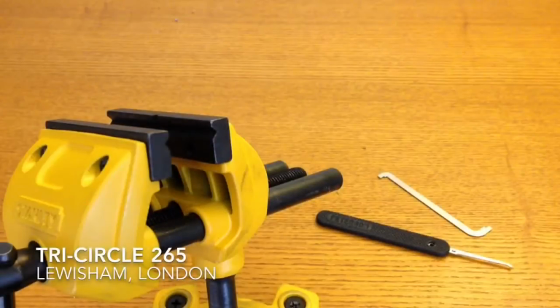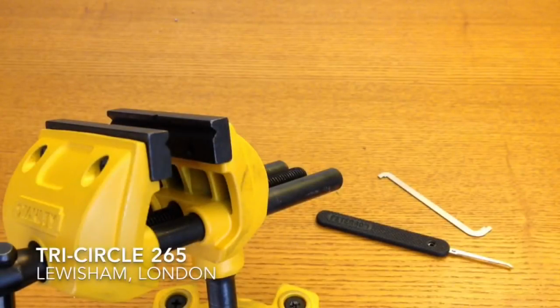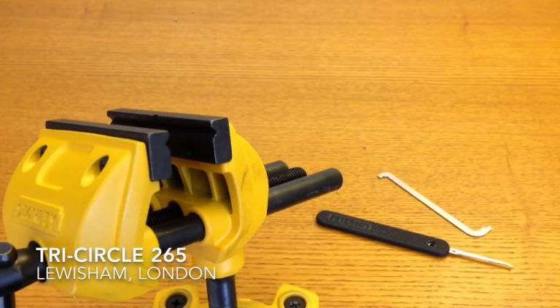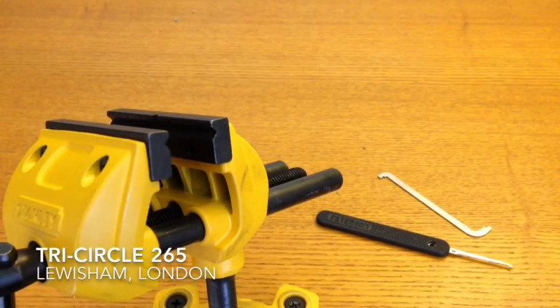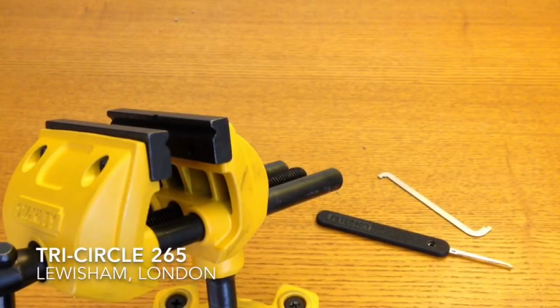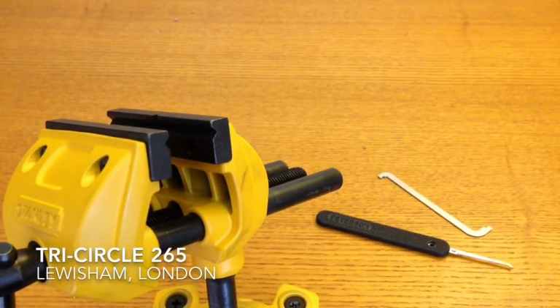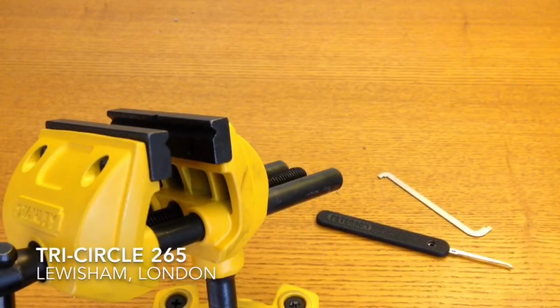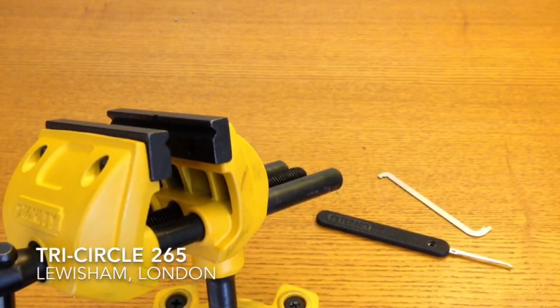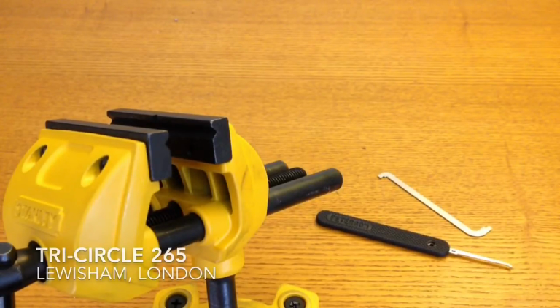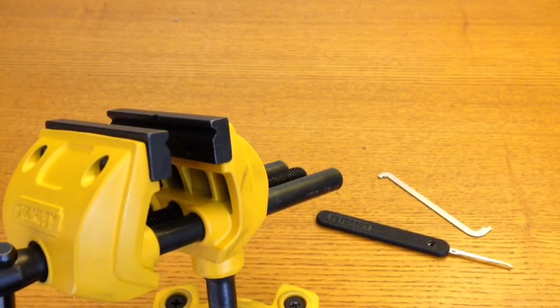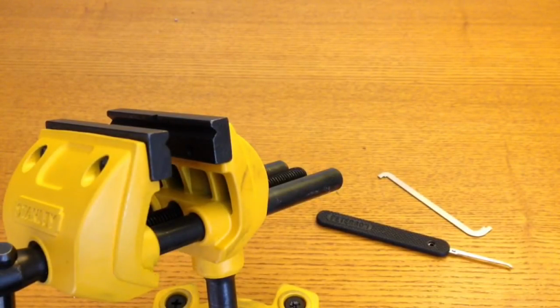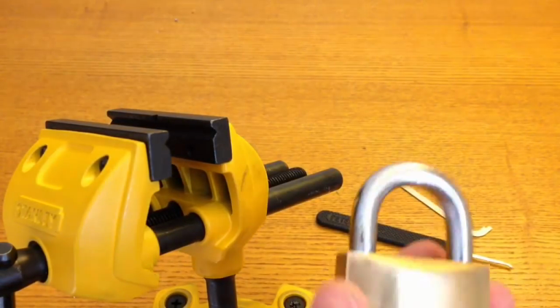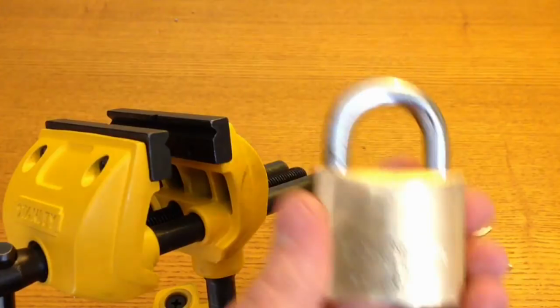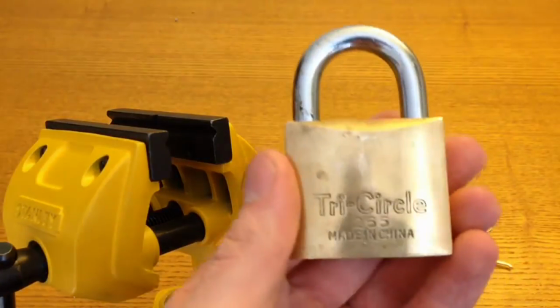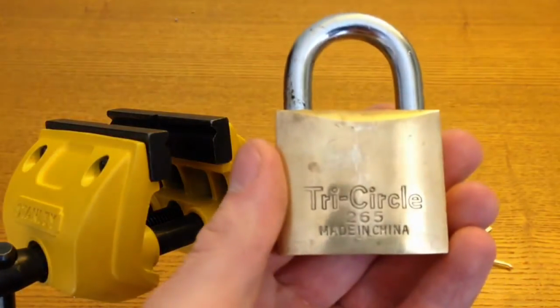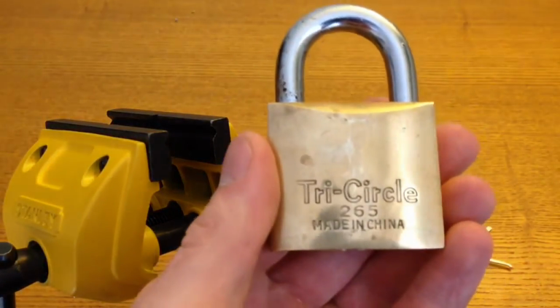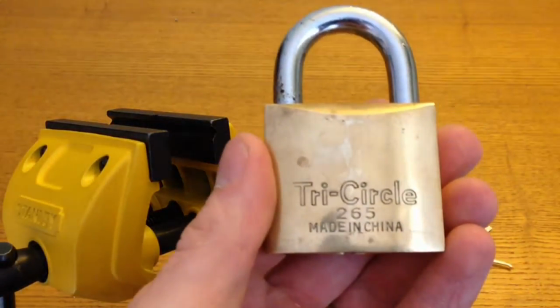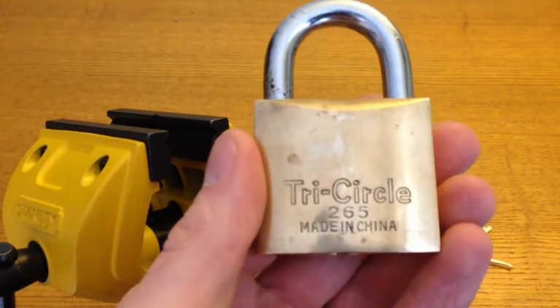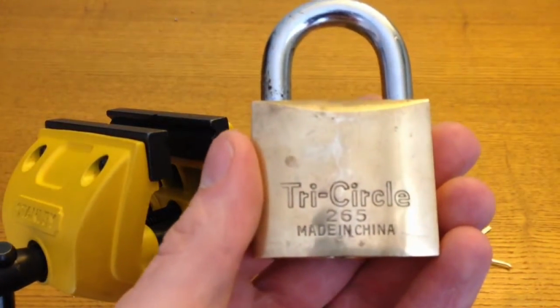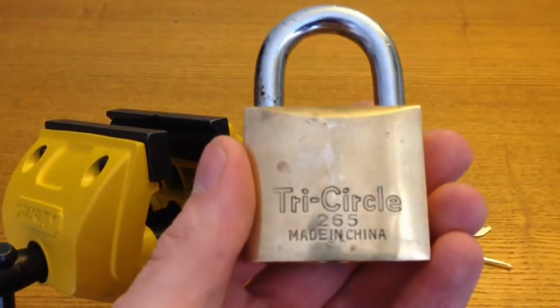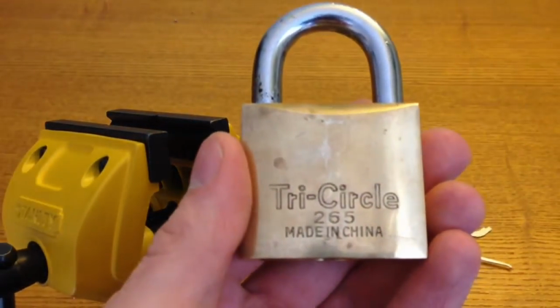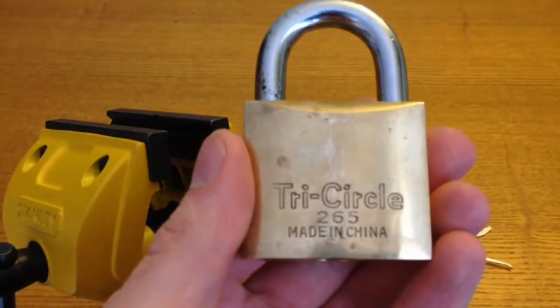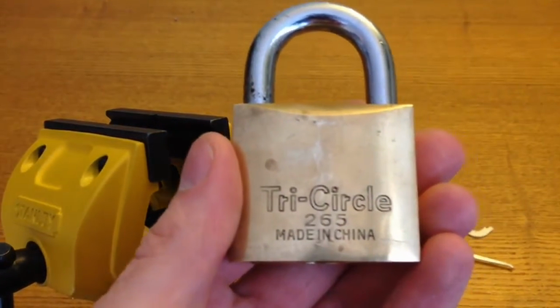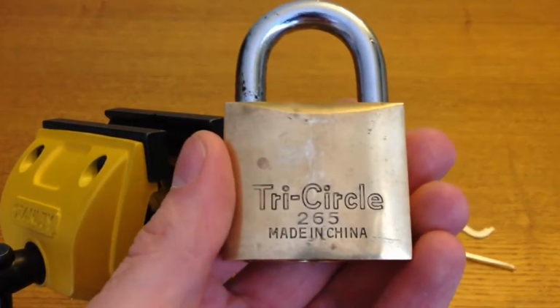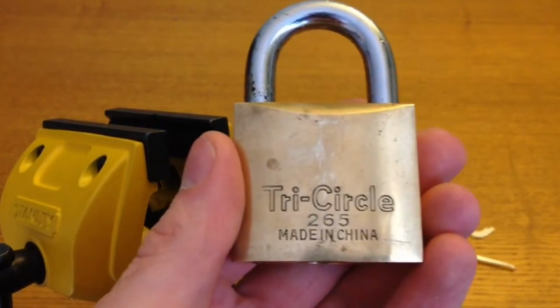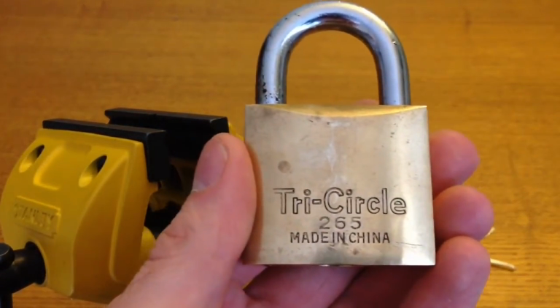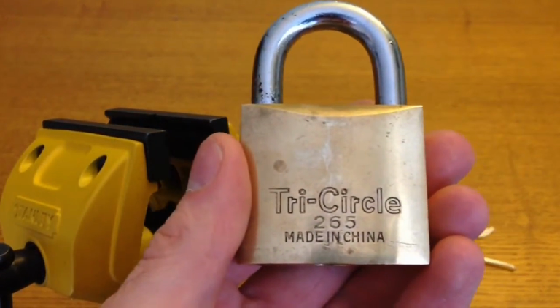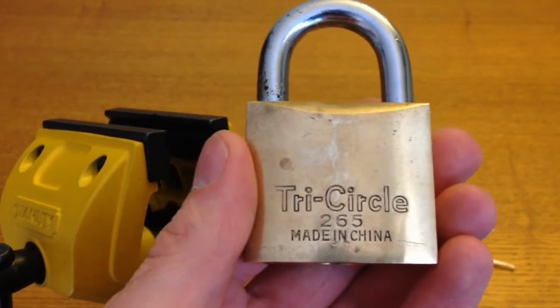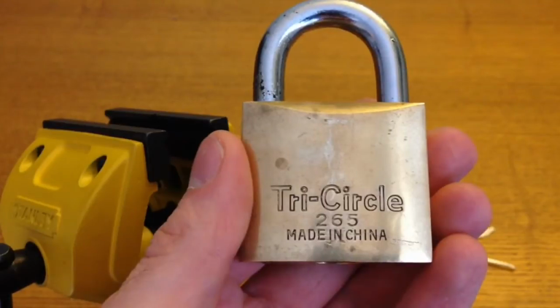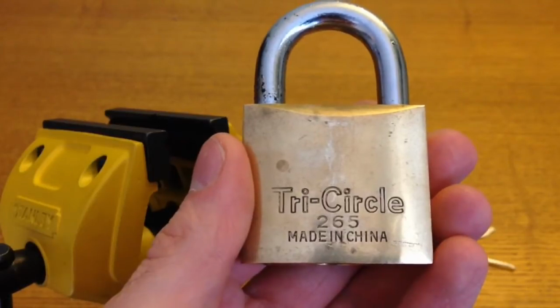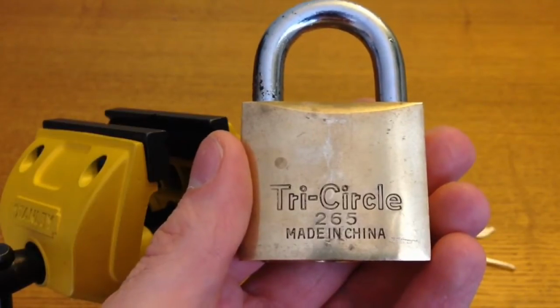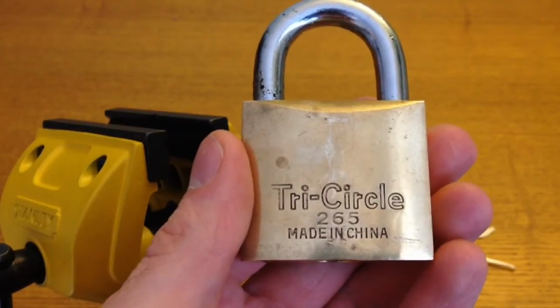Hi YouTube, it's Scurlock here with a quick lock picking video for you. The lock I have for you is this Tricircle 265, kindly sent to me by Ben from UKLocksport.co.uk.